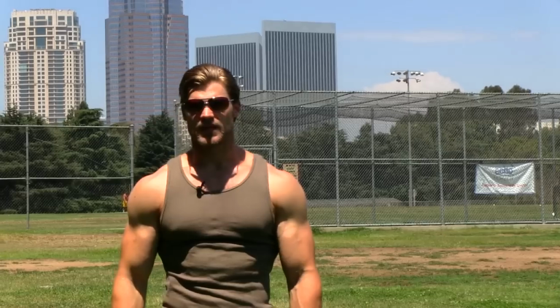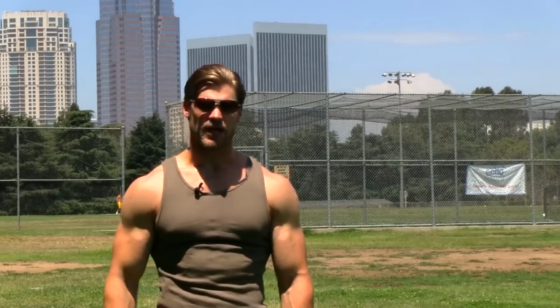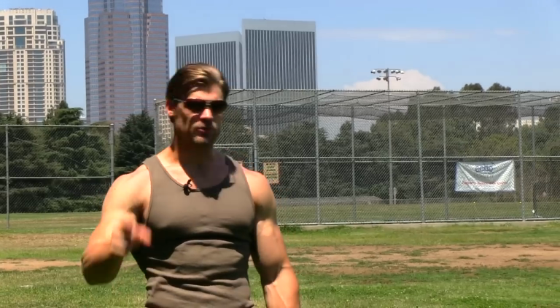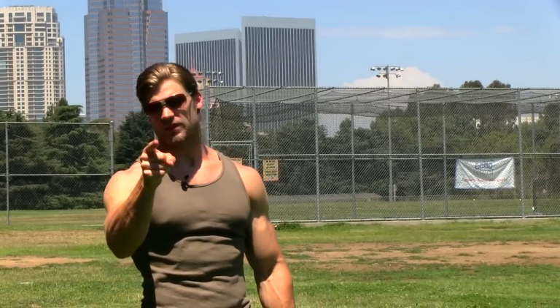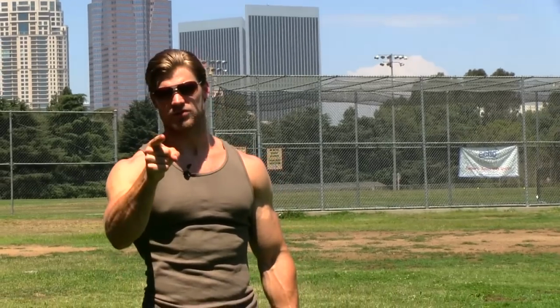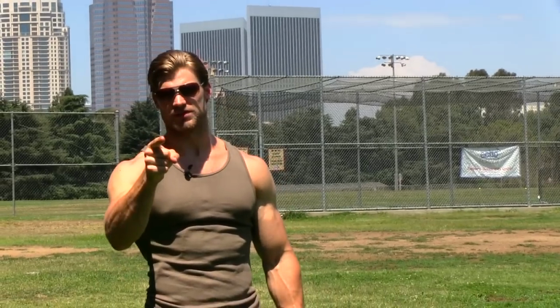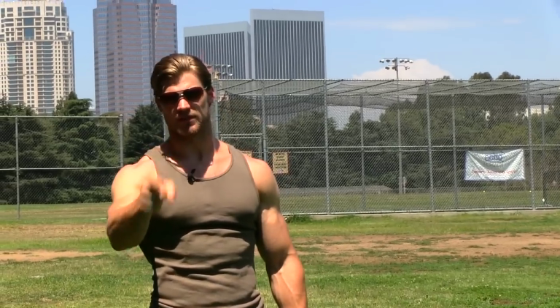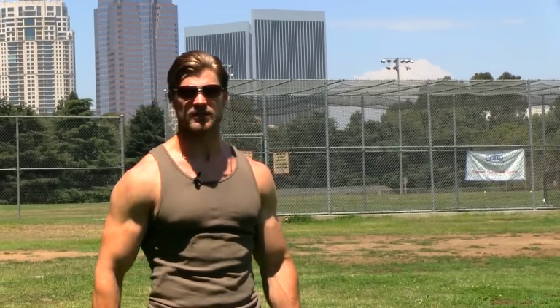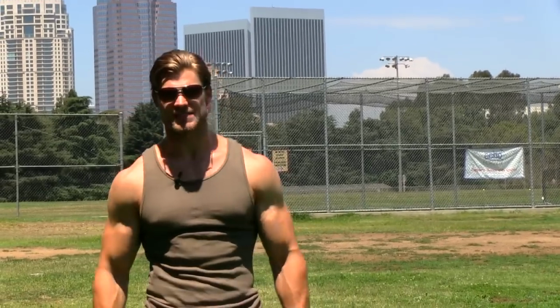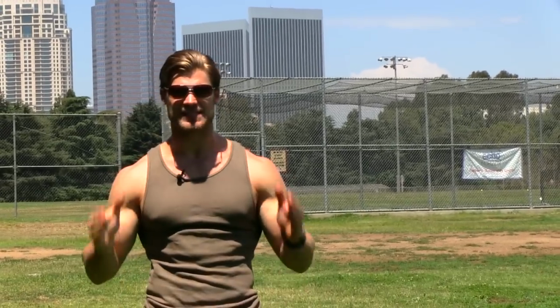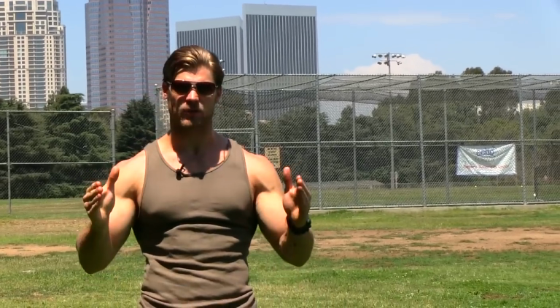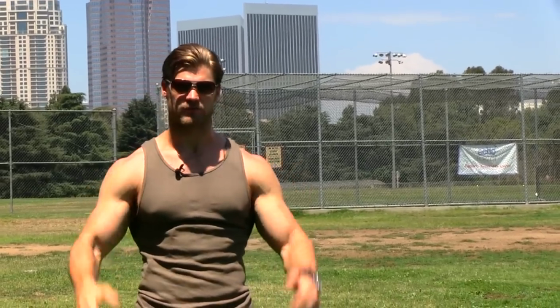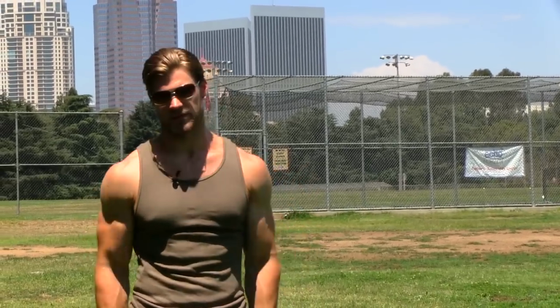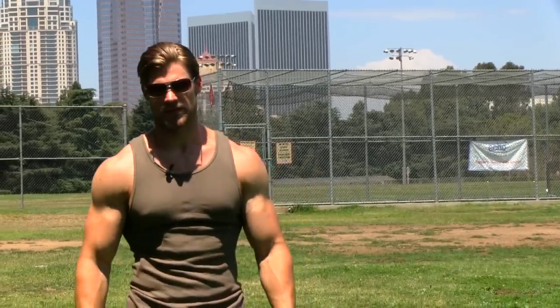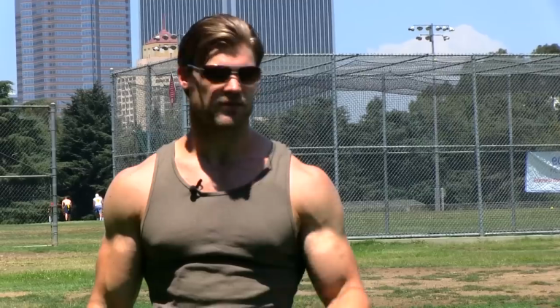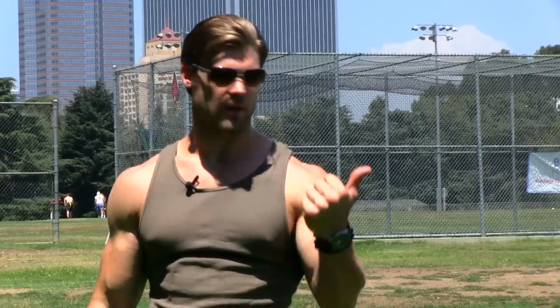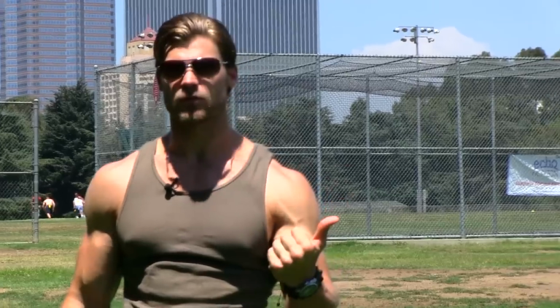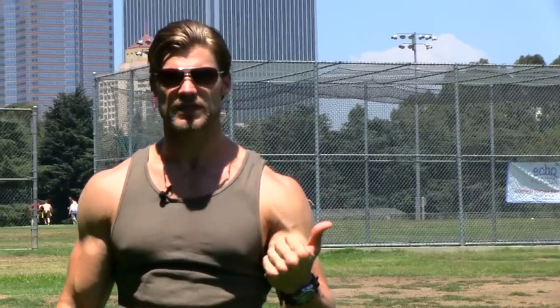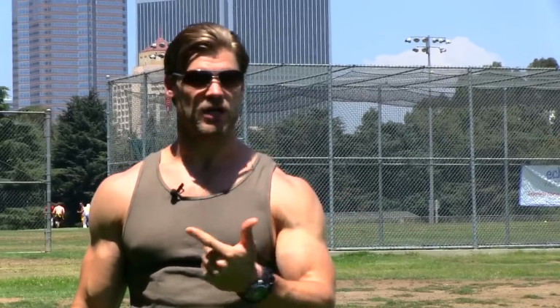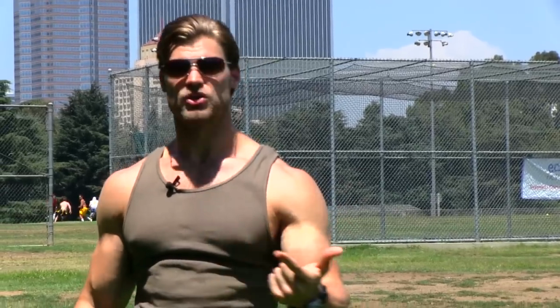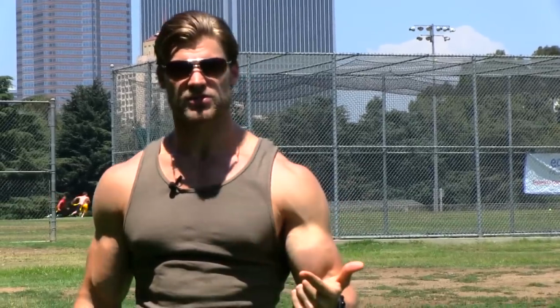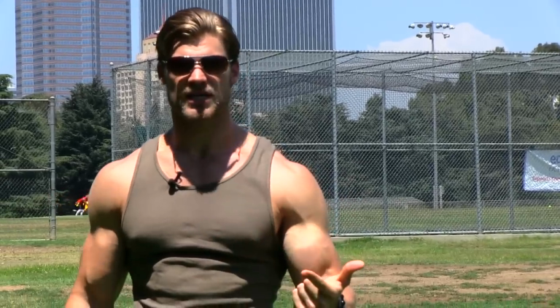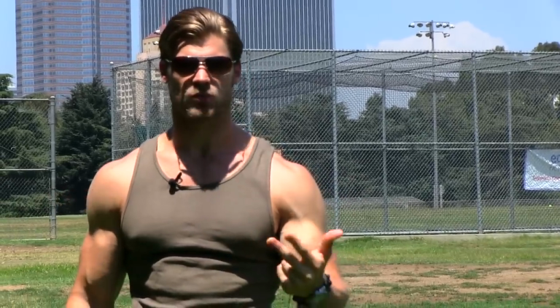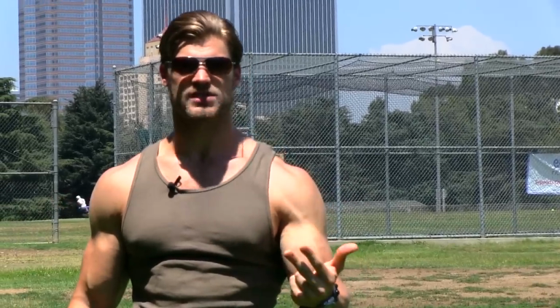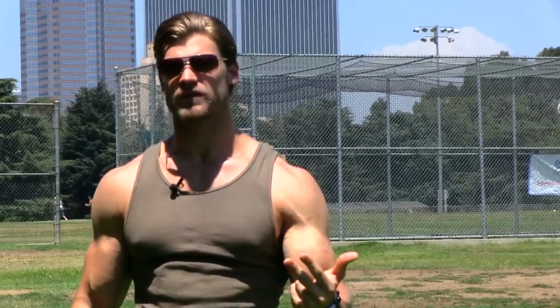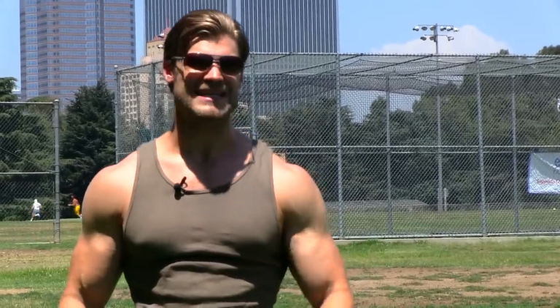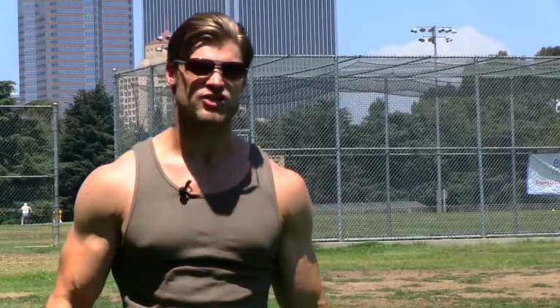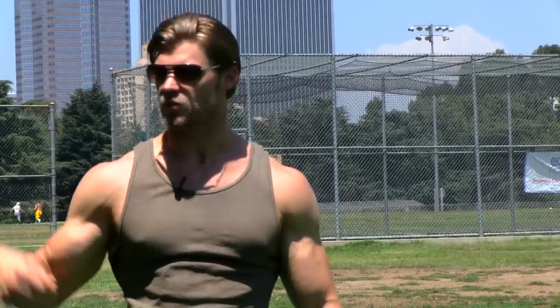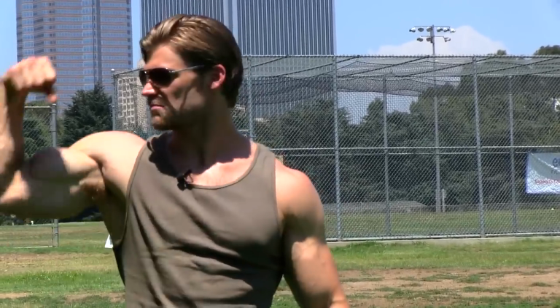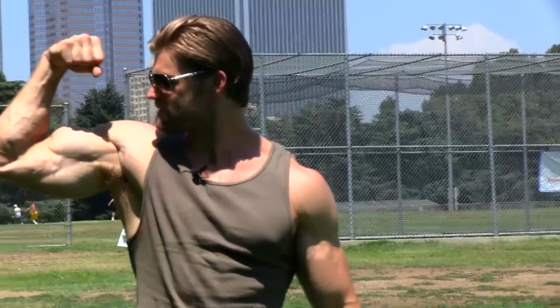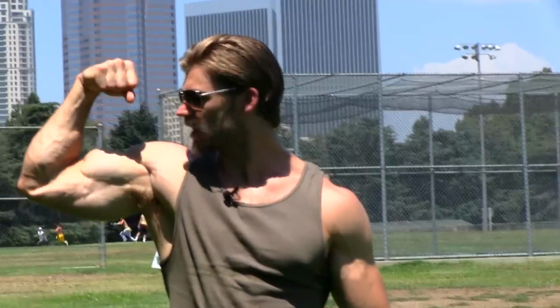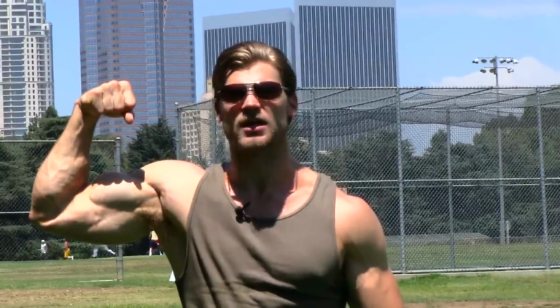I hope you learned a thing or two during this video, because that's exactly what it was for — whether it's proper form, a new exercise, or just the motivation to get in that gym and work those guns.